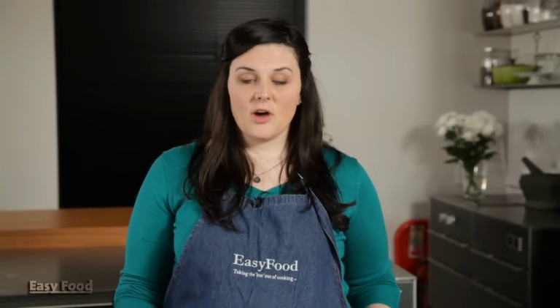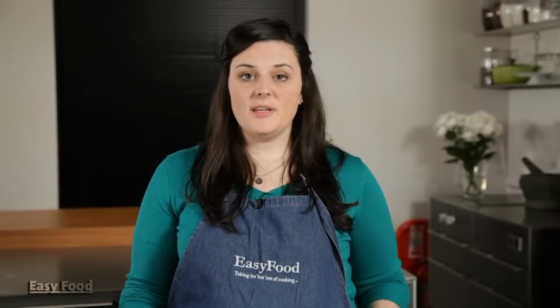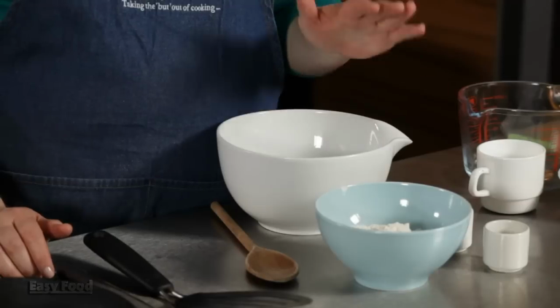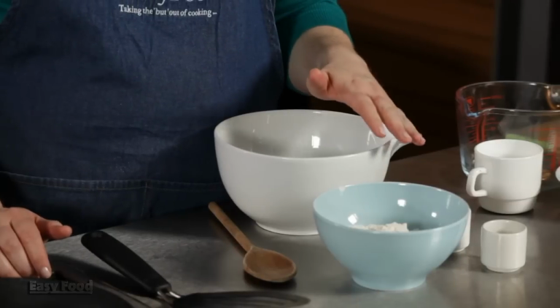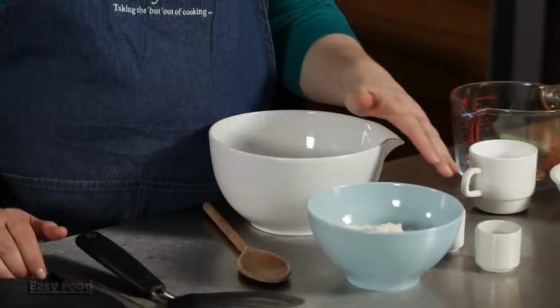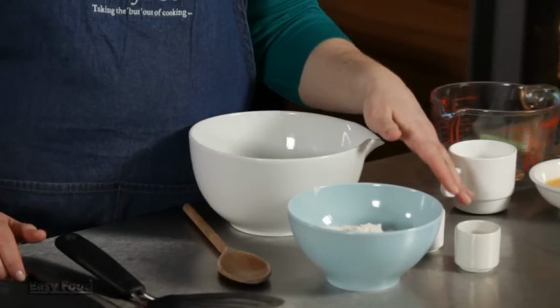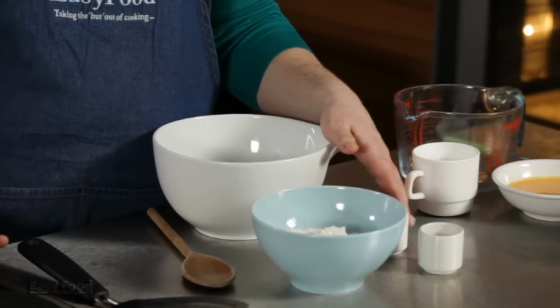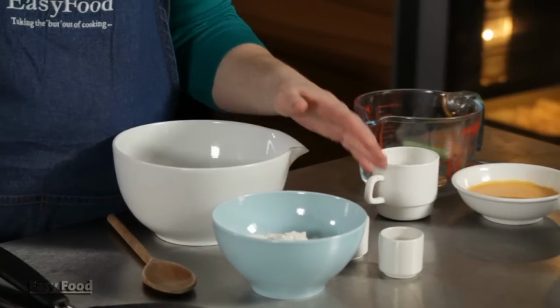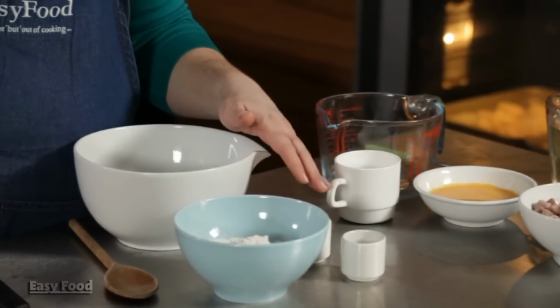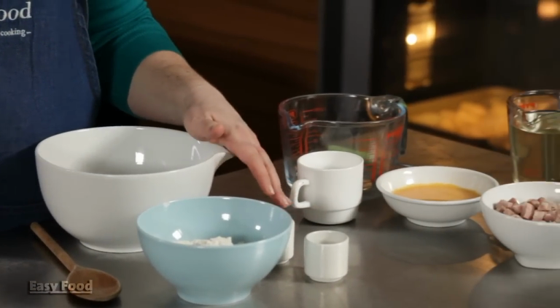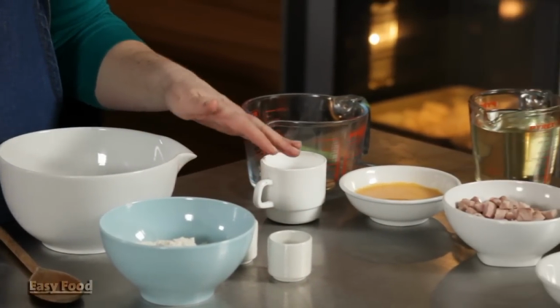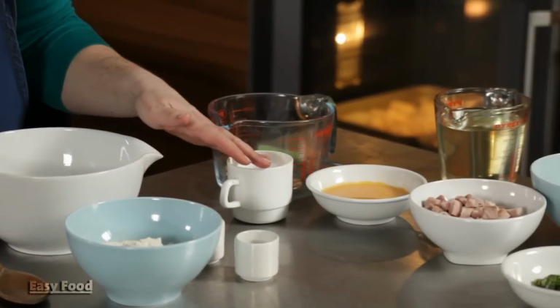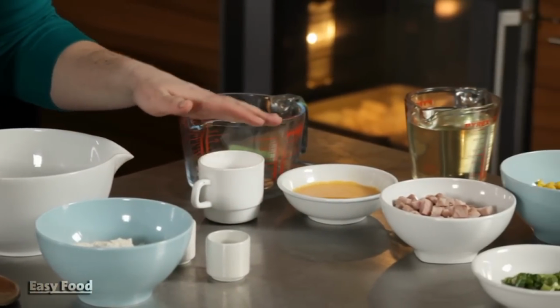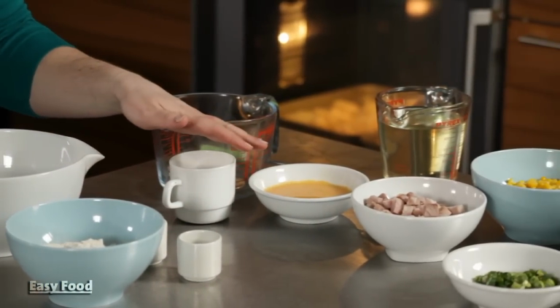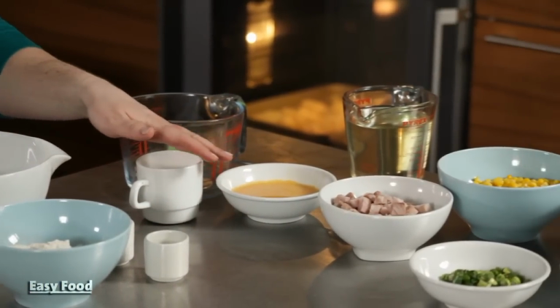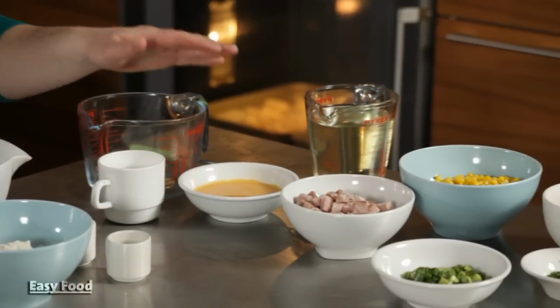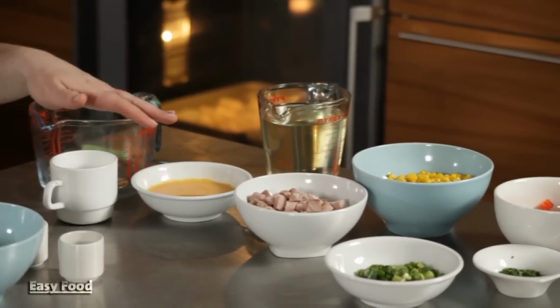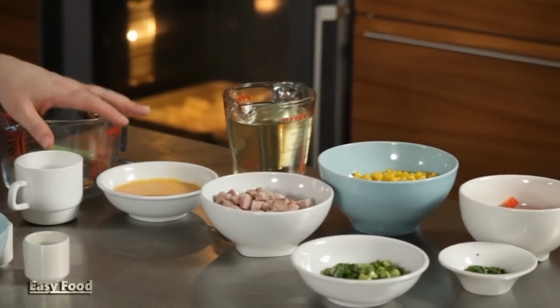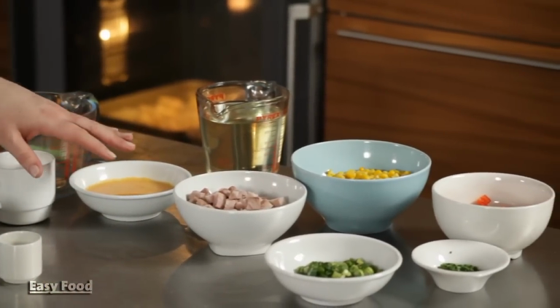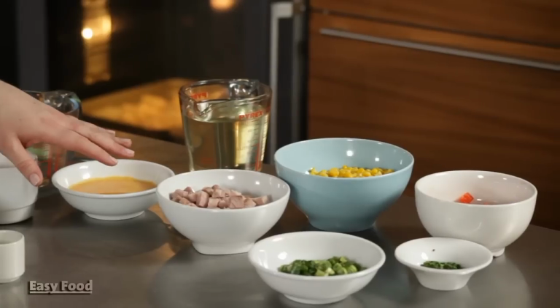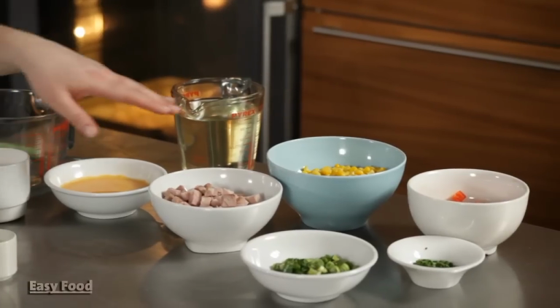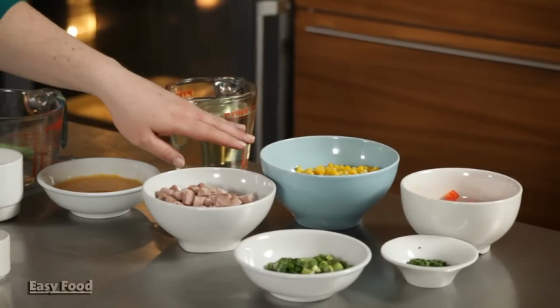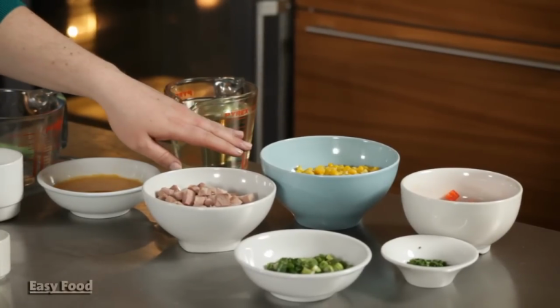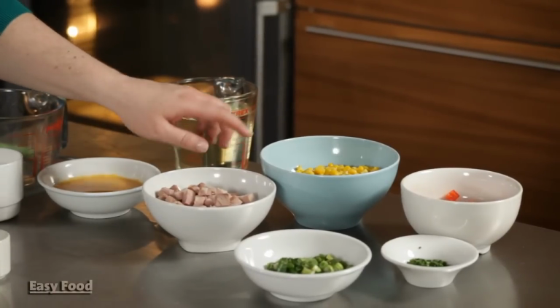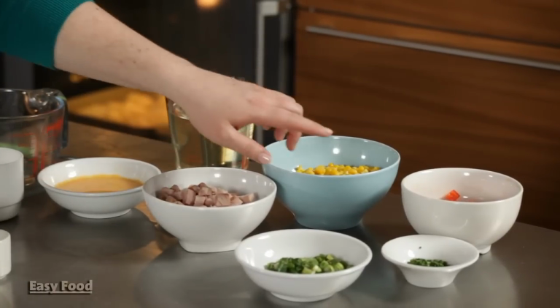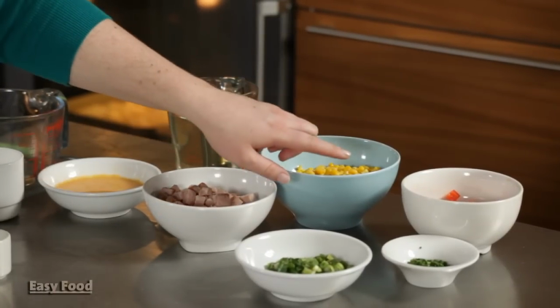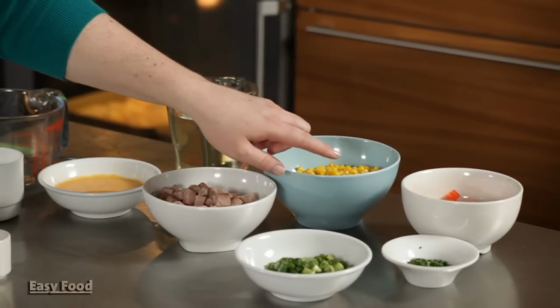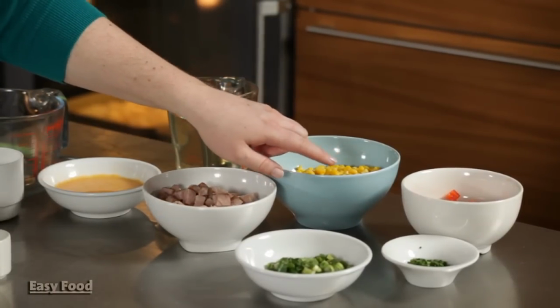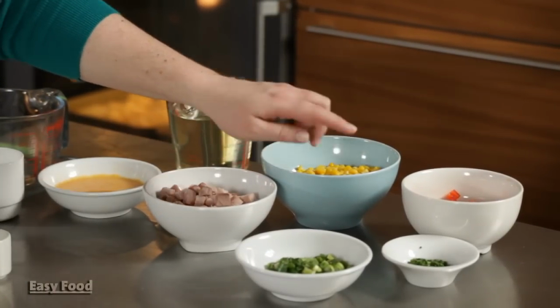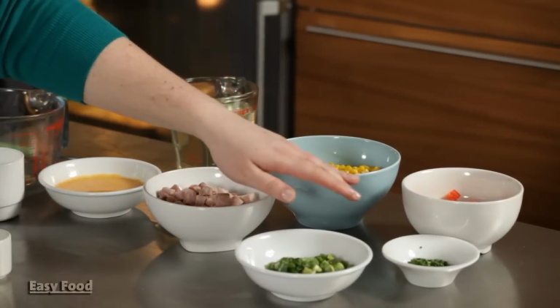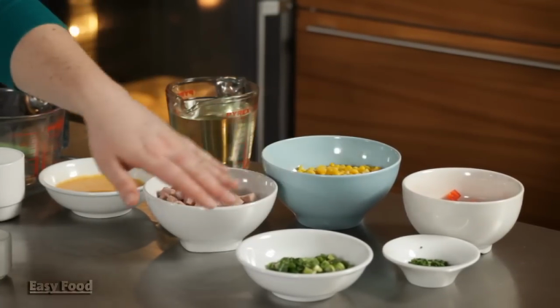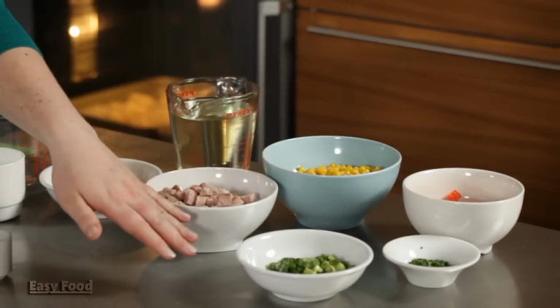All you need is flour, baking powder, sugar, eggs, milk, some leftover cooked ham, sweet corn, some chopped red bell pepper, chives, and spring onion.